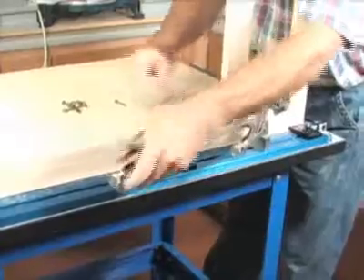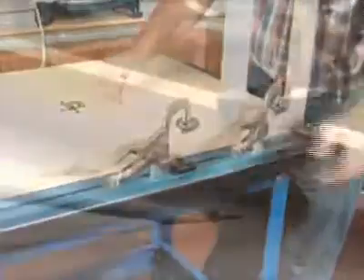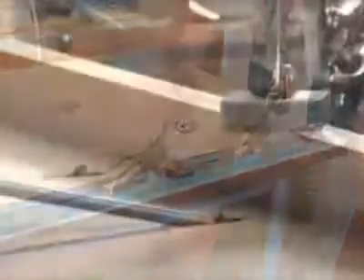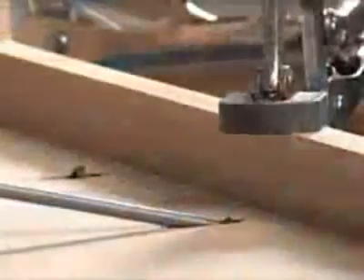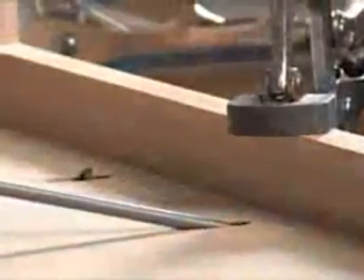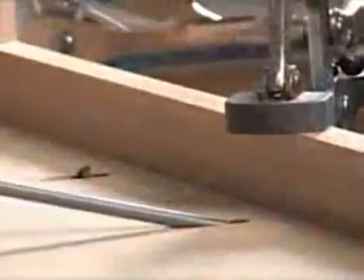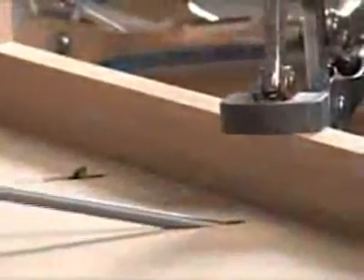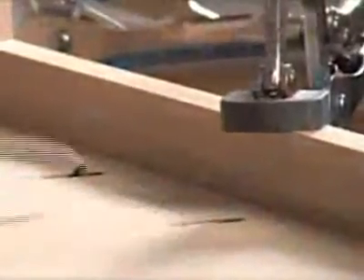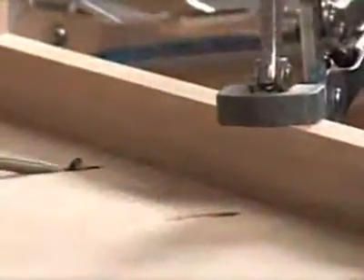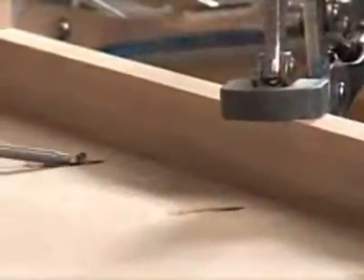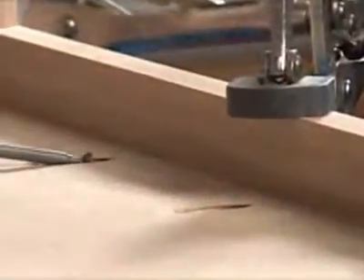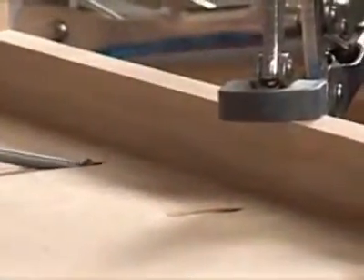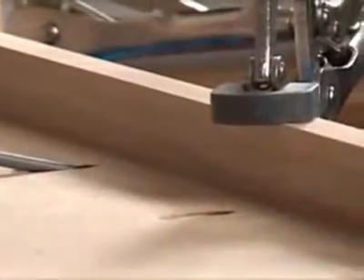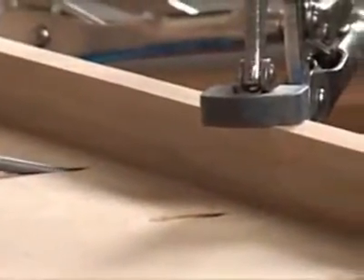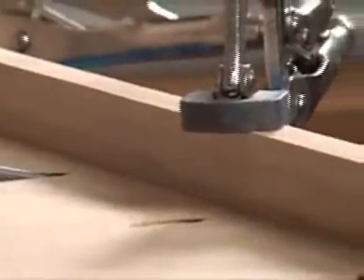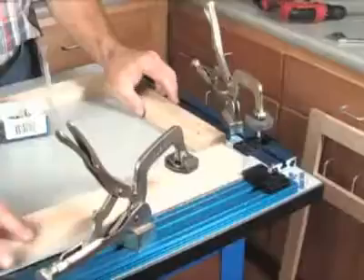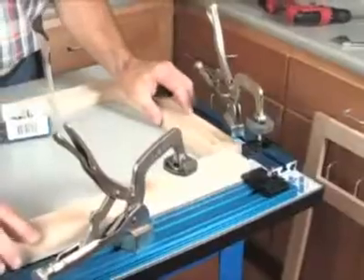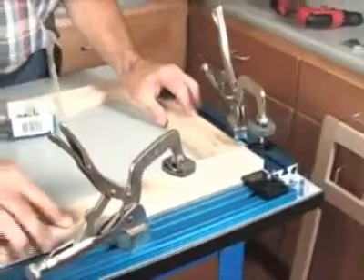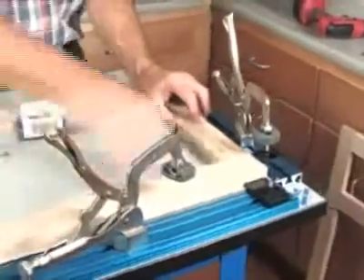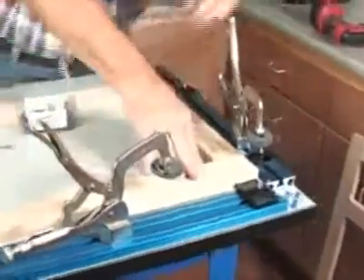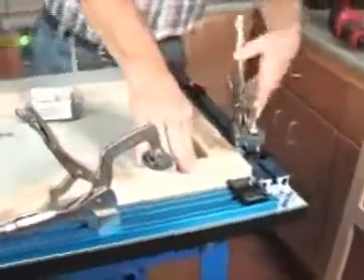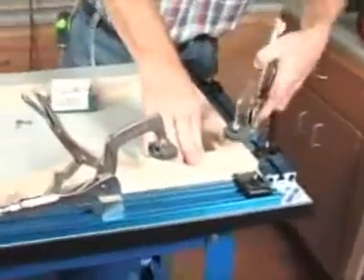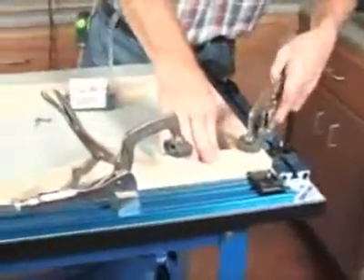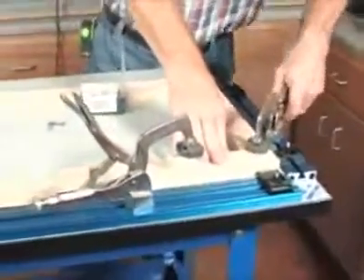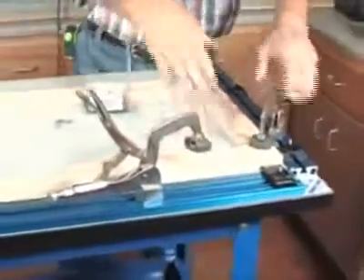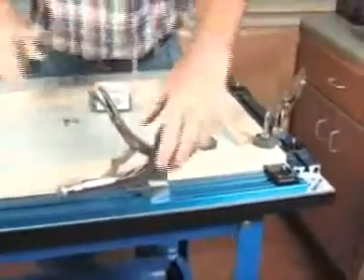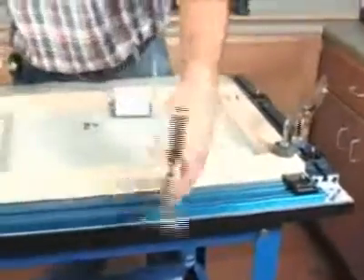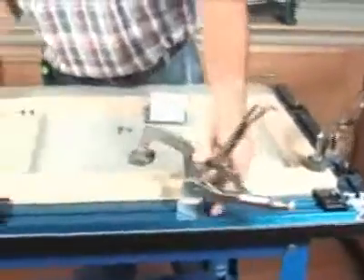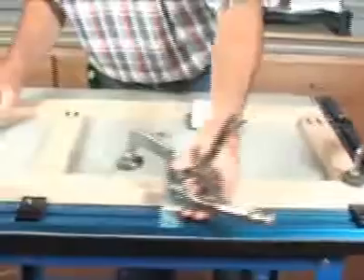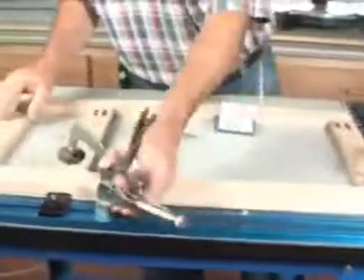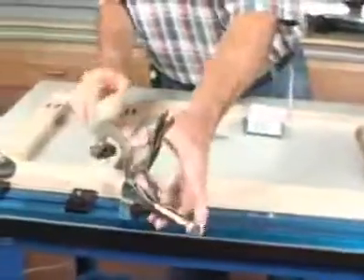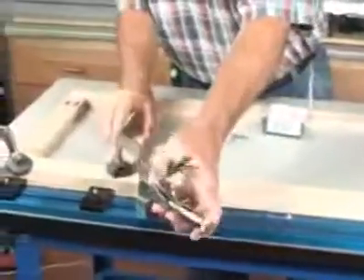For pocket screw joinery, sawing, sanding, and anything else you can think of, the Clamp Table helps you finish your projects in less time, with less aggravation, and with higher quality results every time.